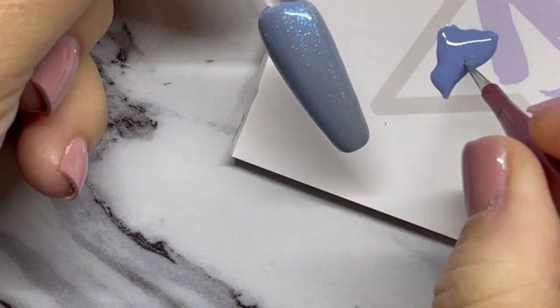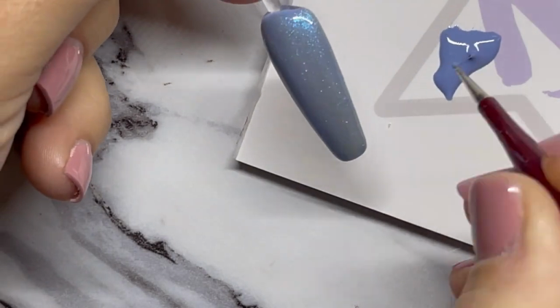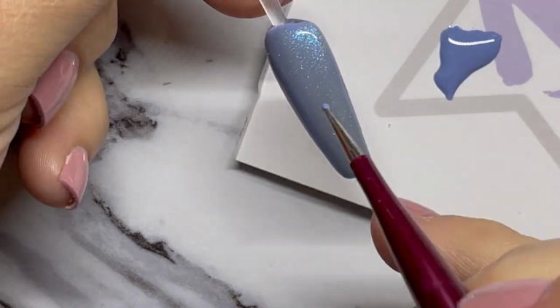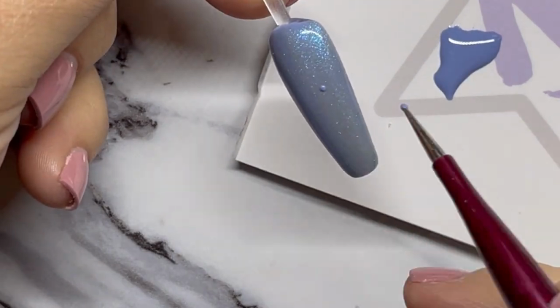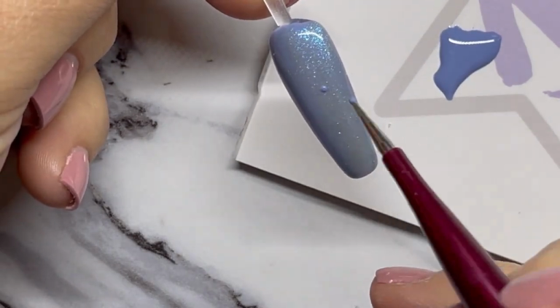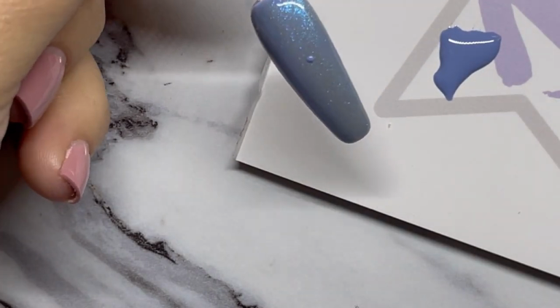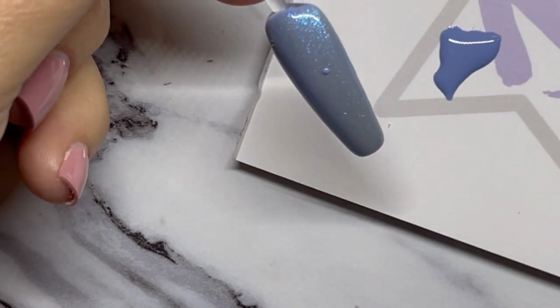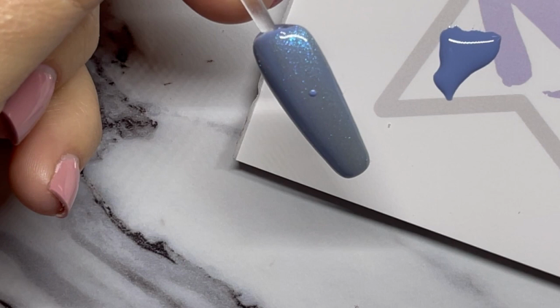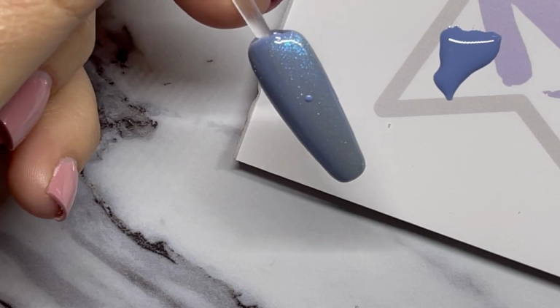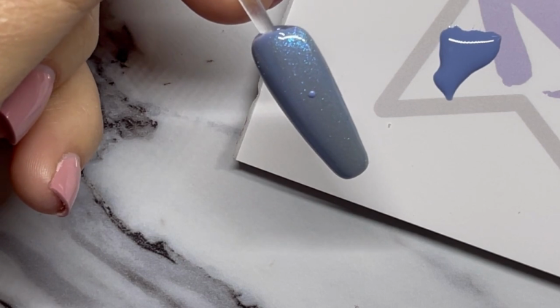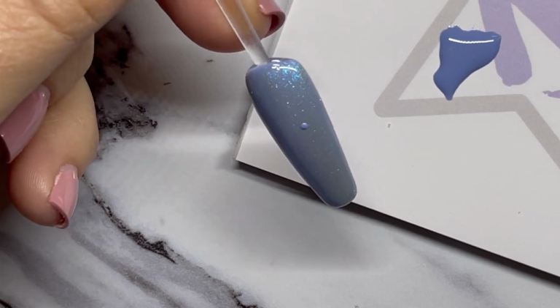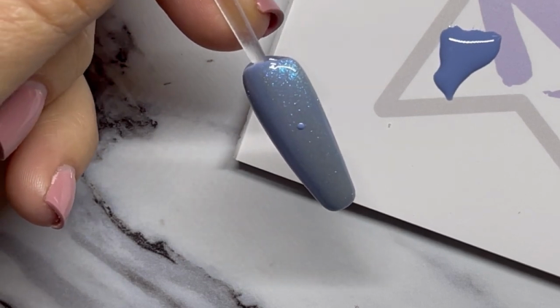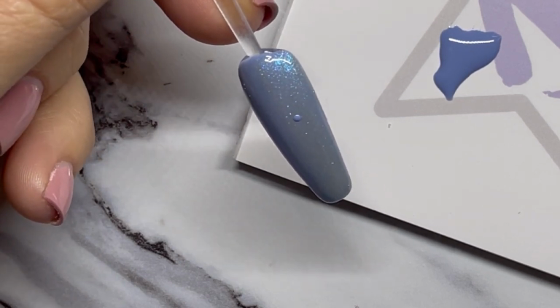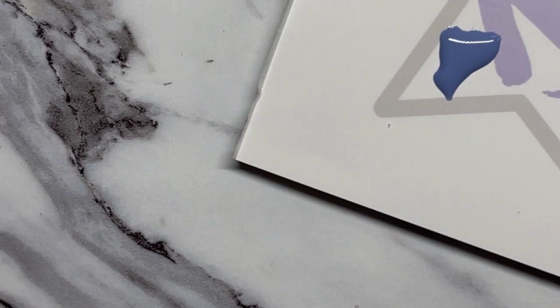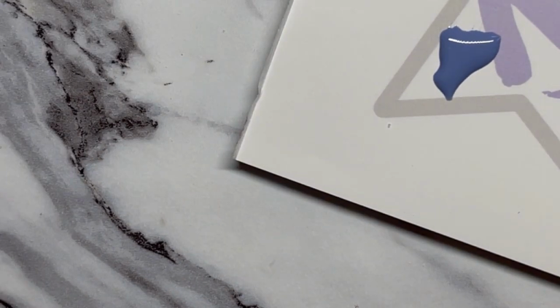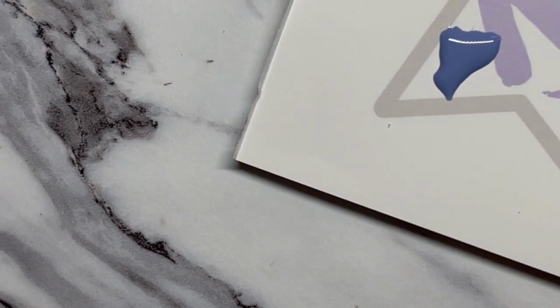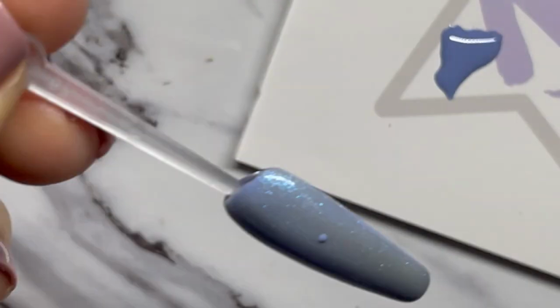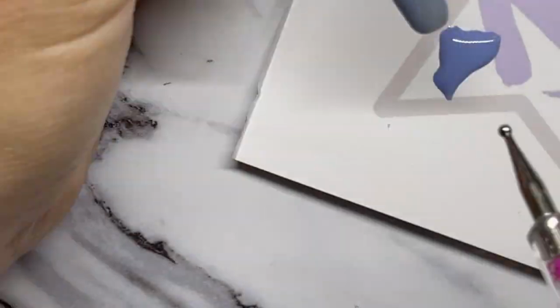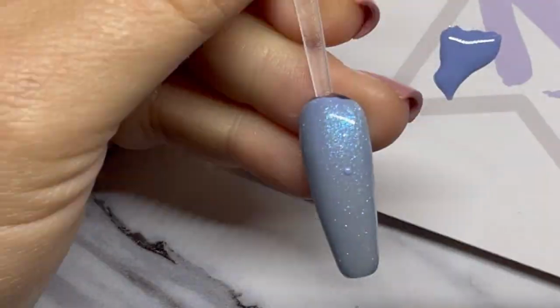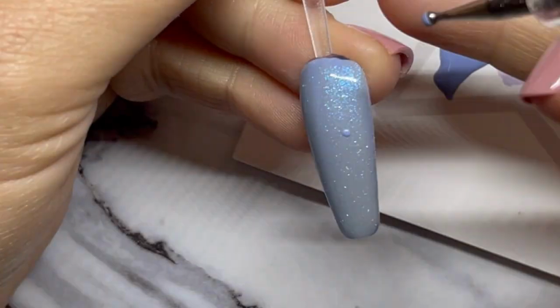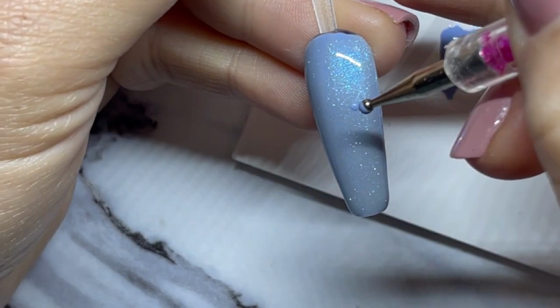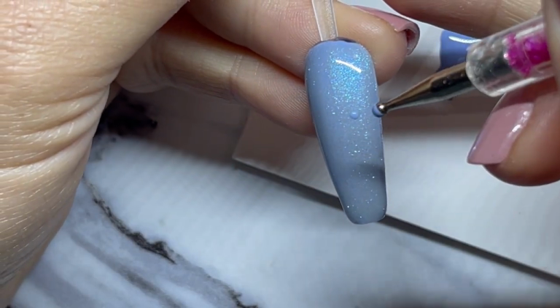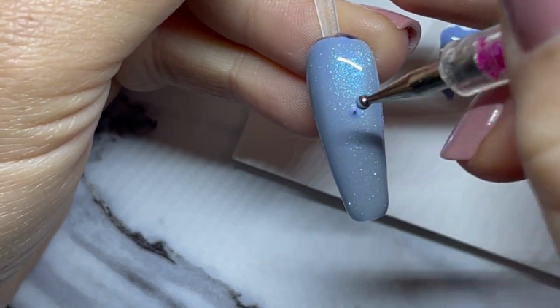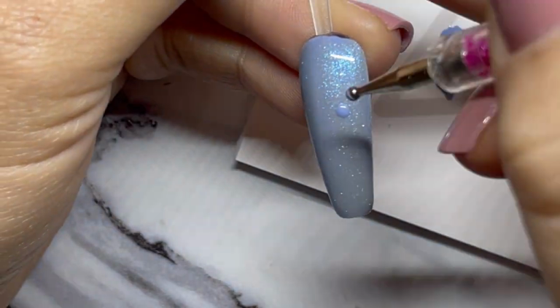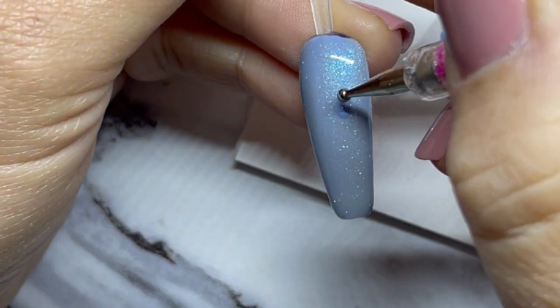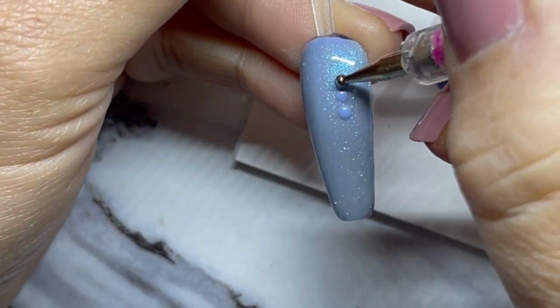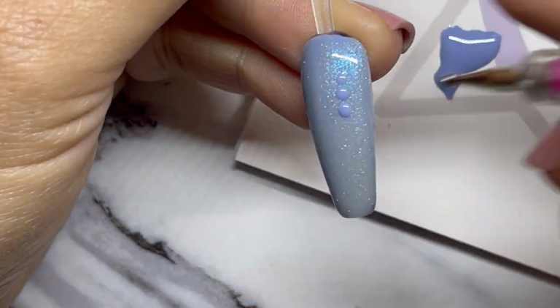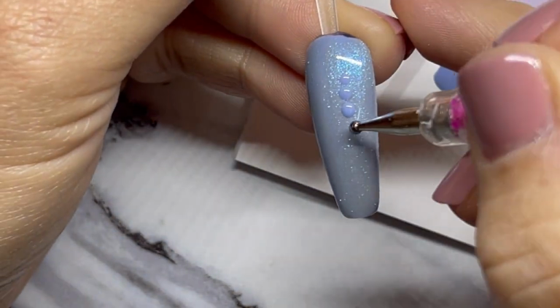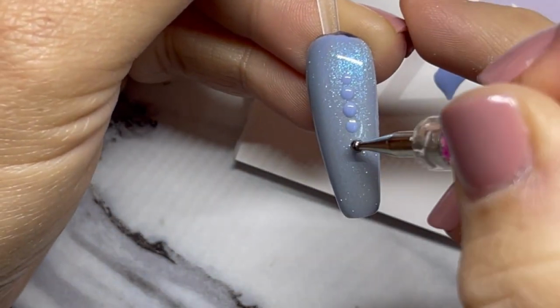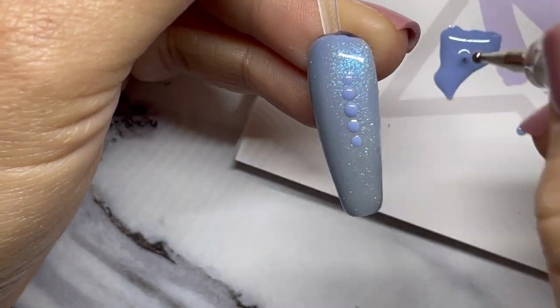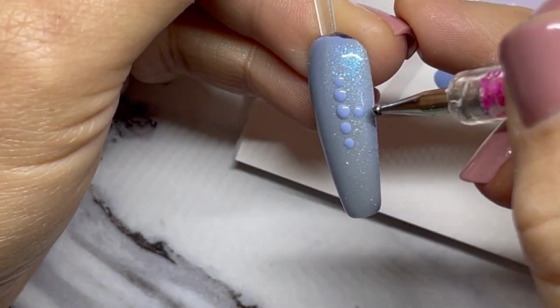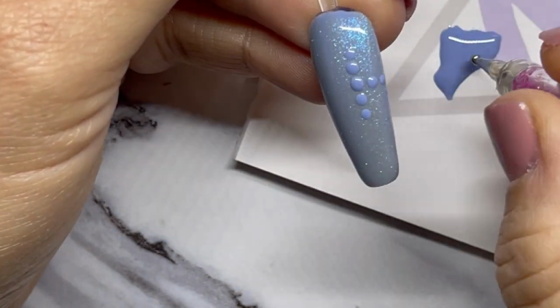I'm going to start with just some dots from my dotting tool, then I'm going to use my liner brush to kind of pull the dots out, and this creates a quick, easy snowflake.